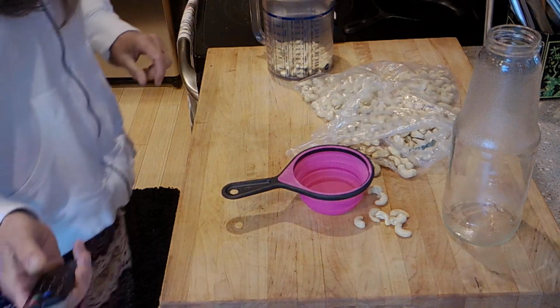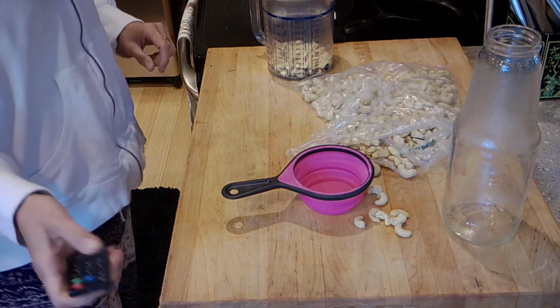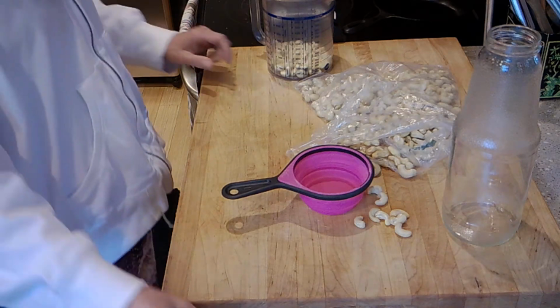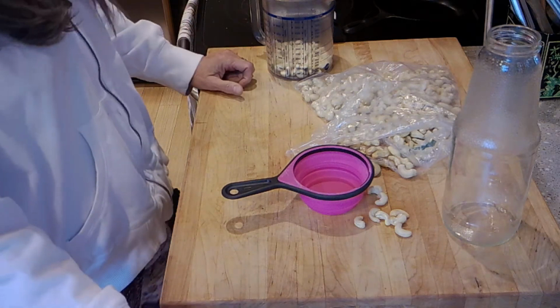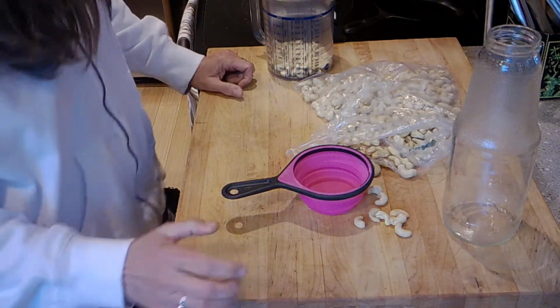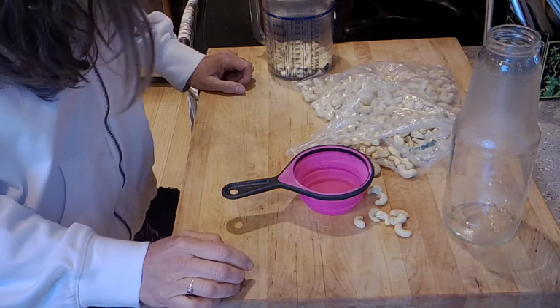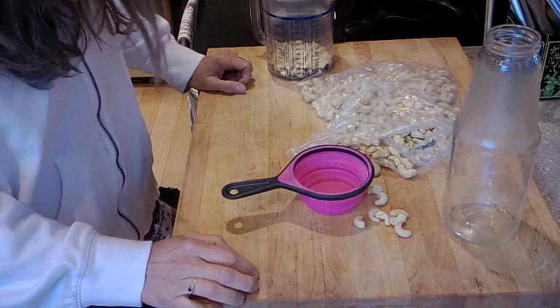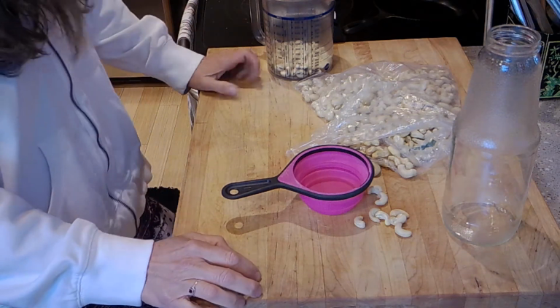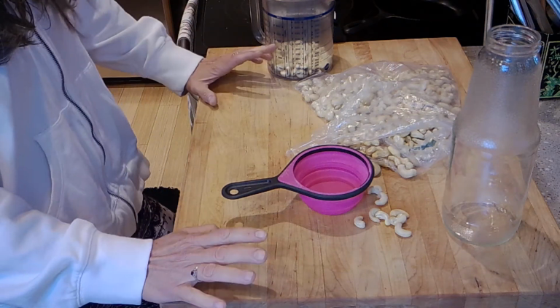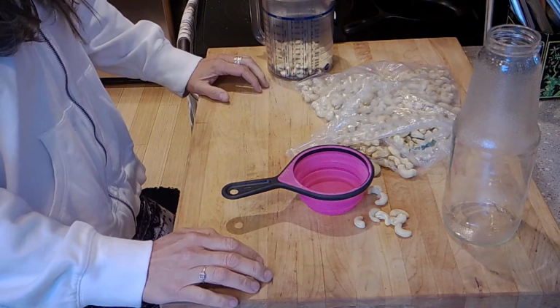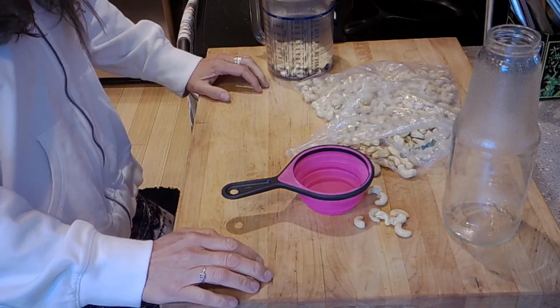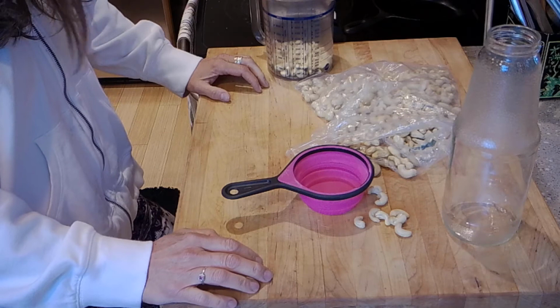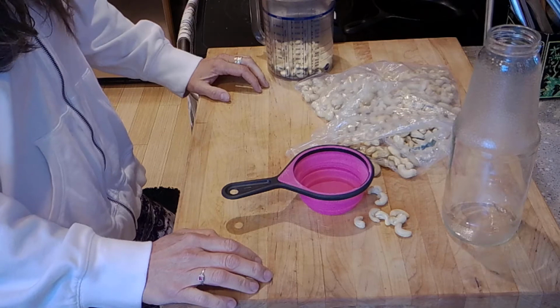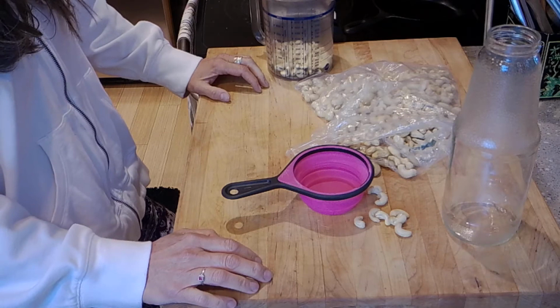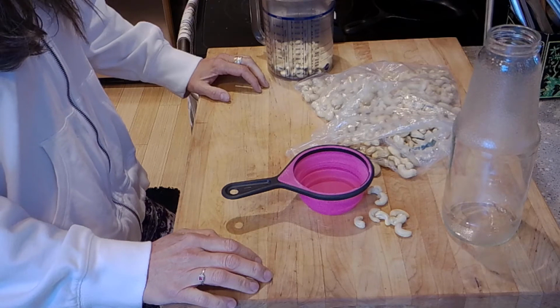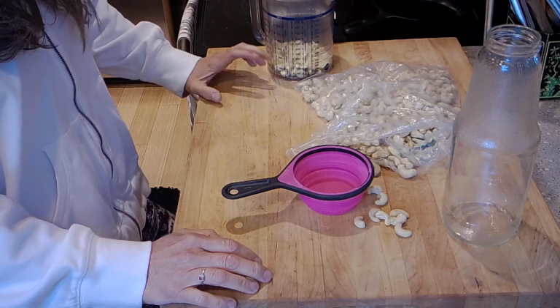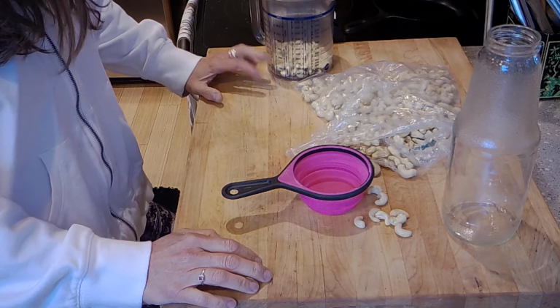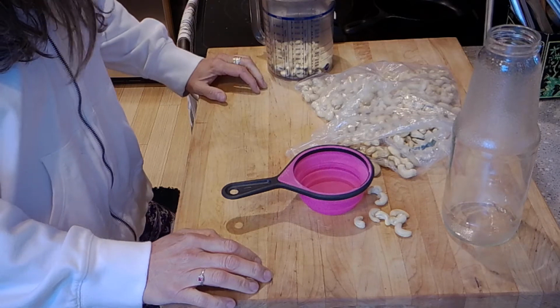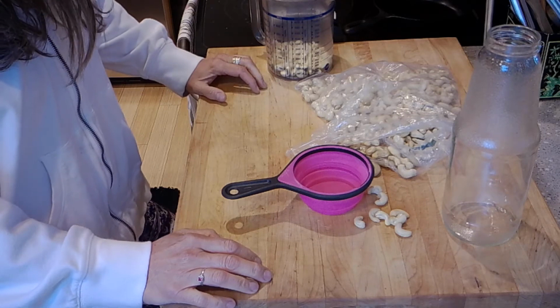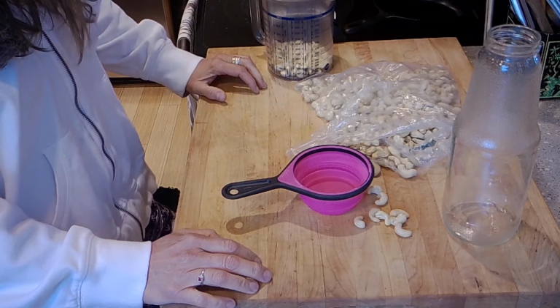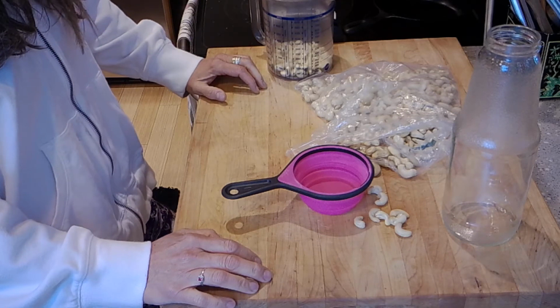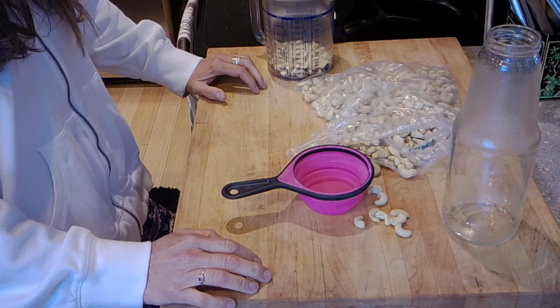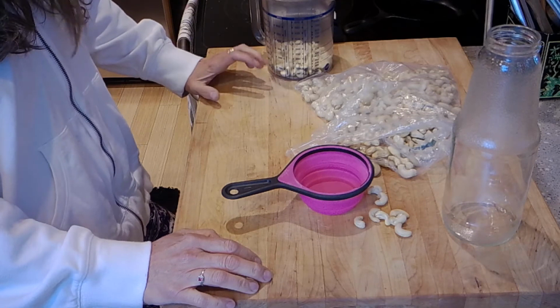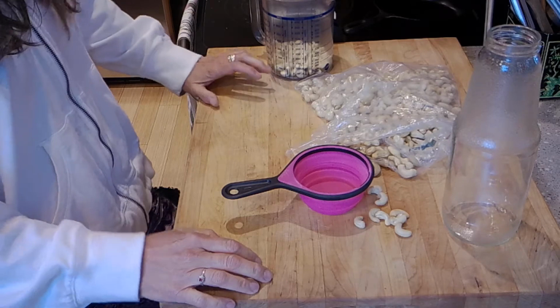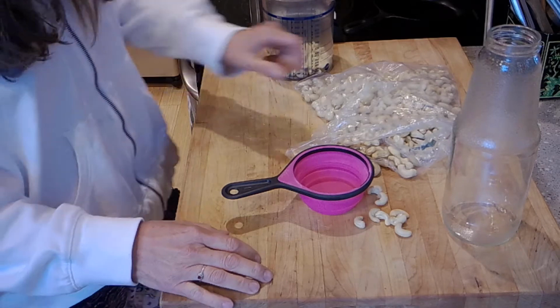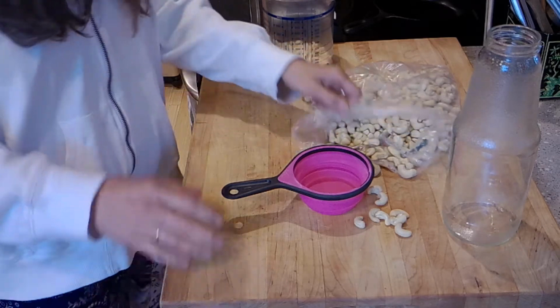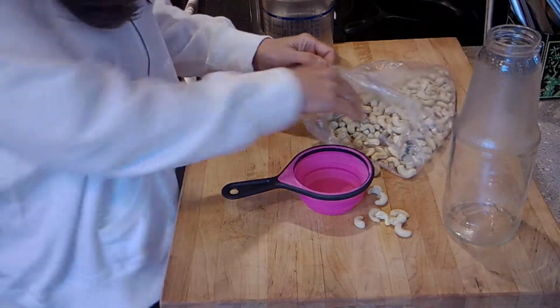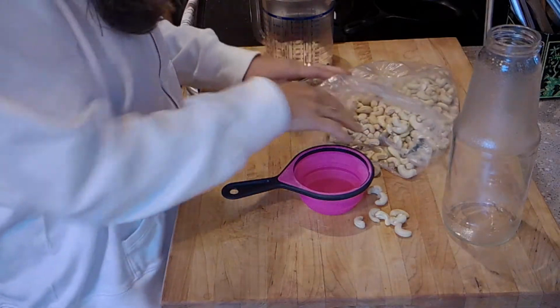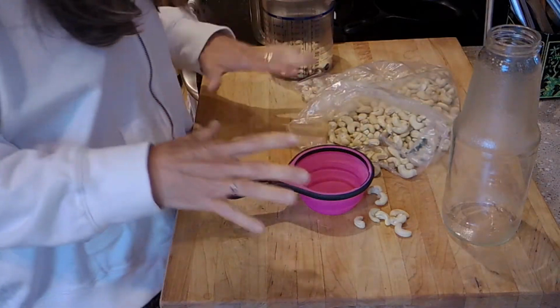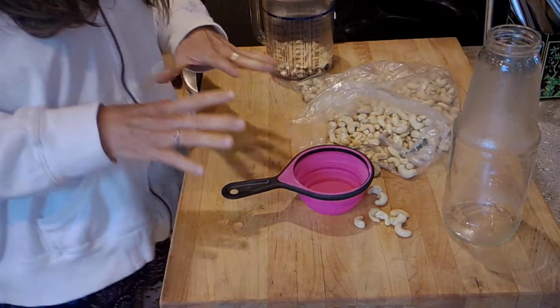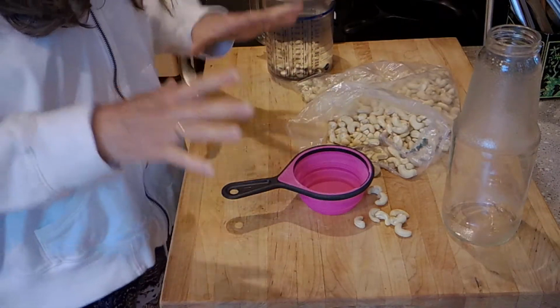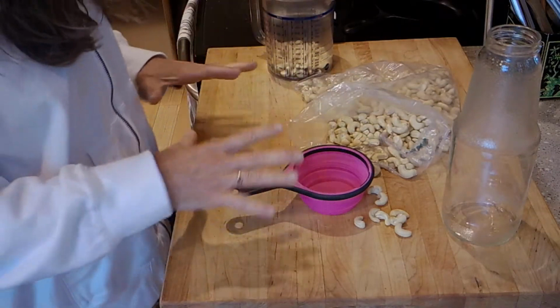Hey y'all, welcome to Encouragement Kitchen! Today I'm gonna make some cashew milk. I don't know if you're a non-dairy drinker, or a rice milk drinker or whatever, but what I love about making it yourself is it's very simple.